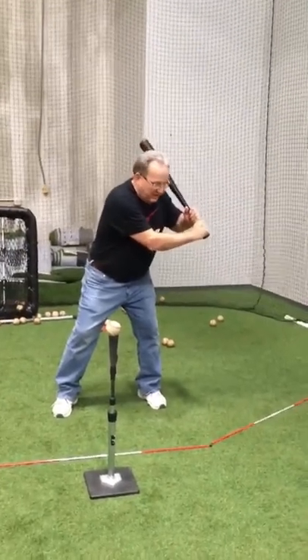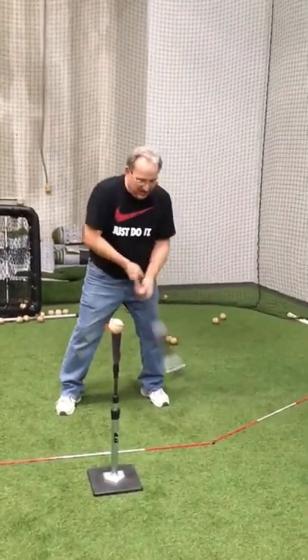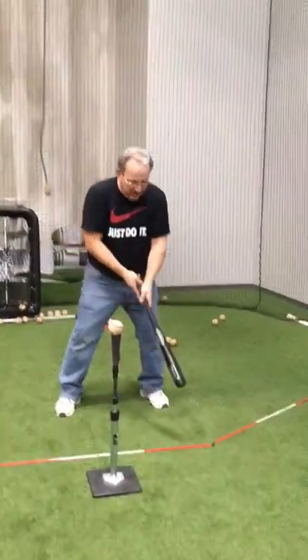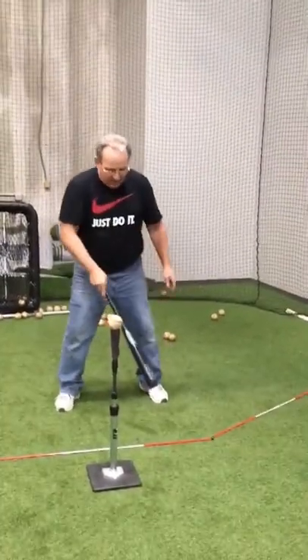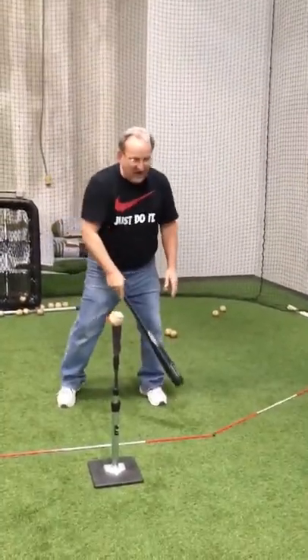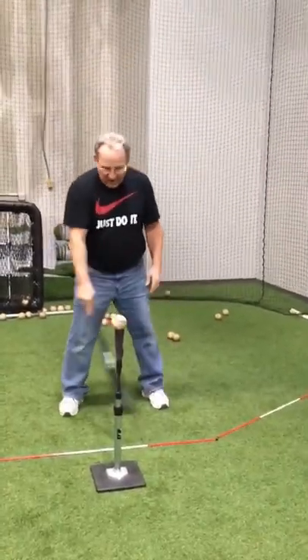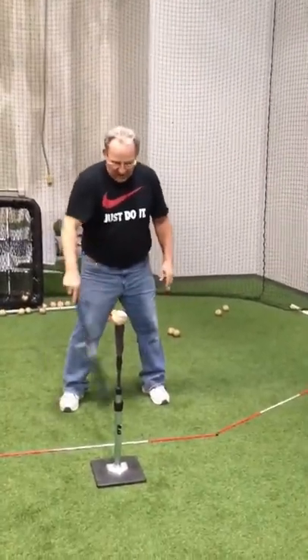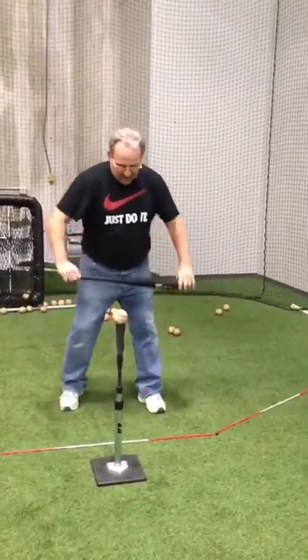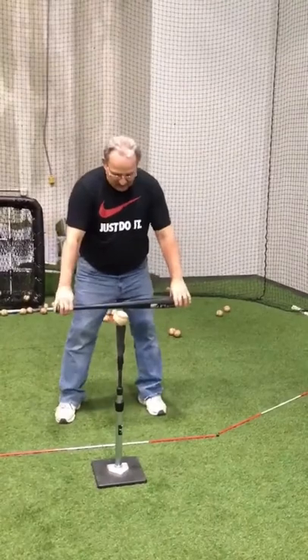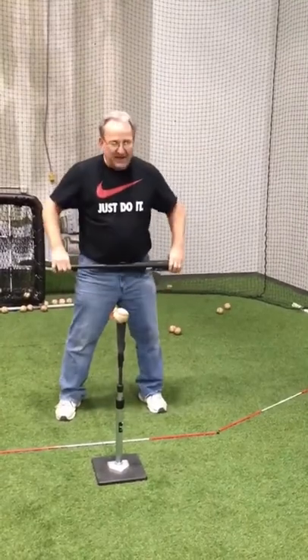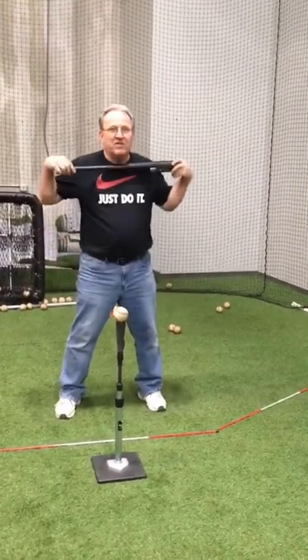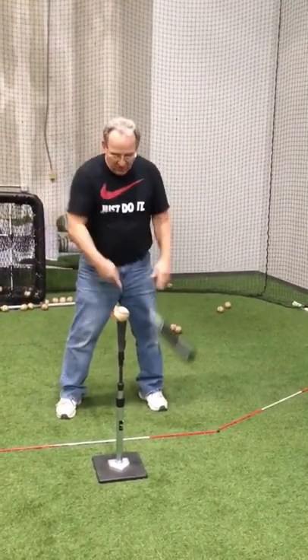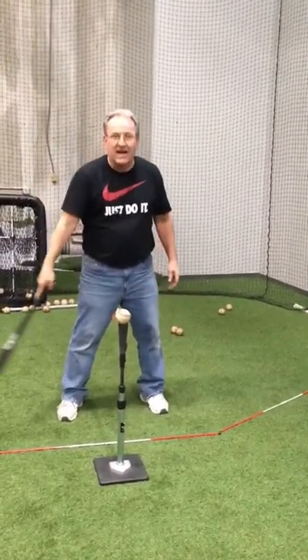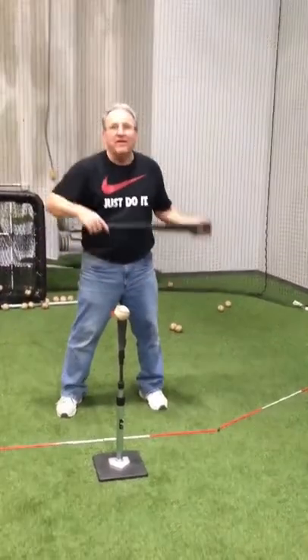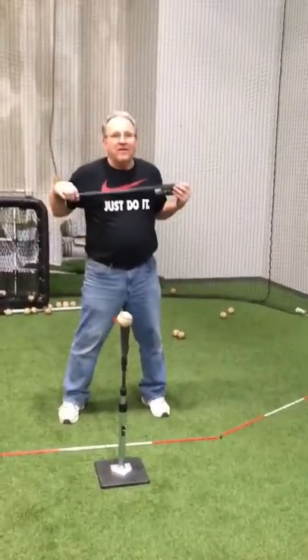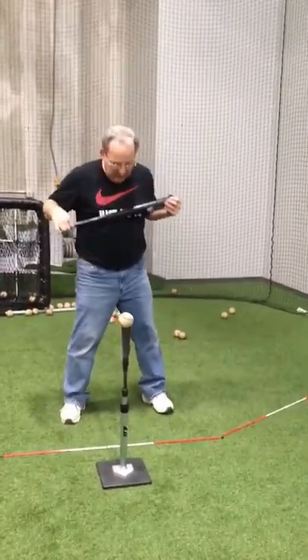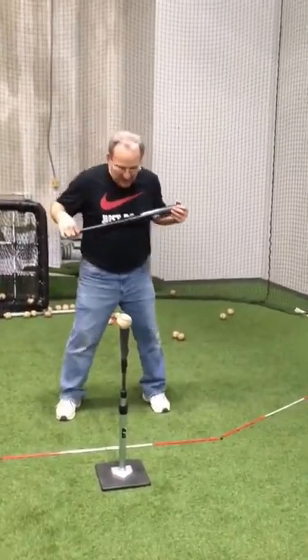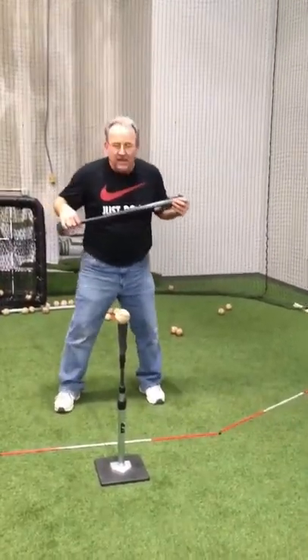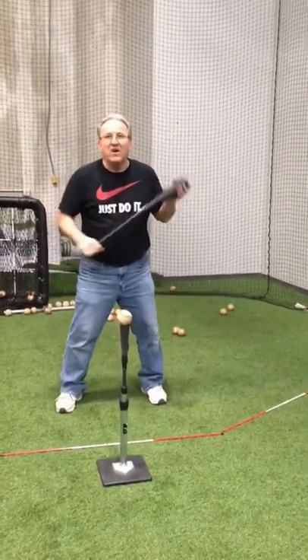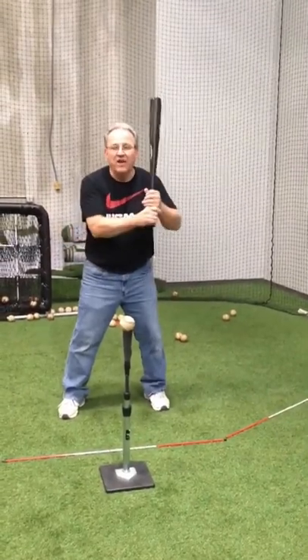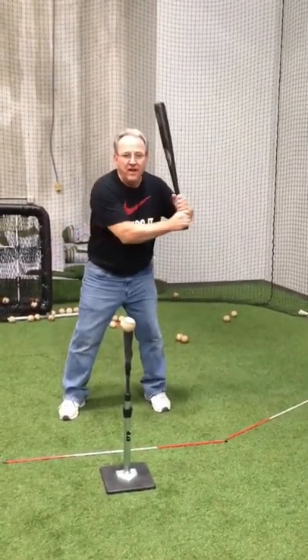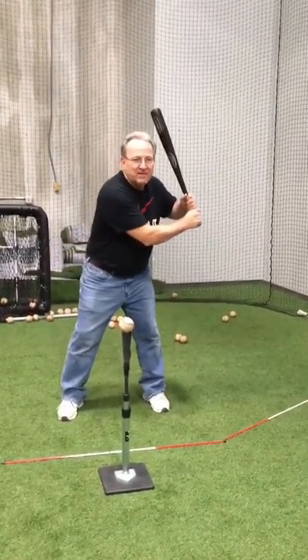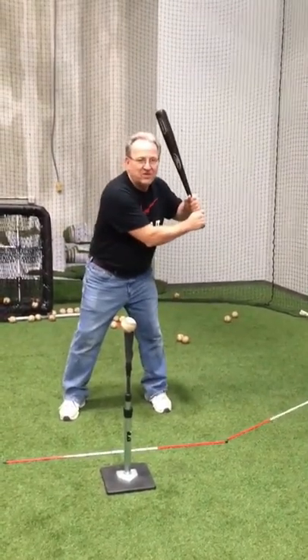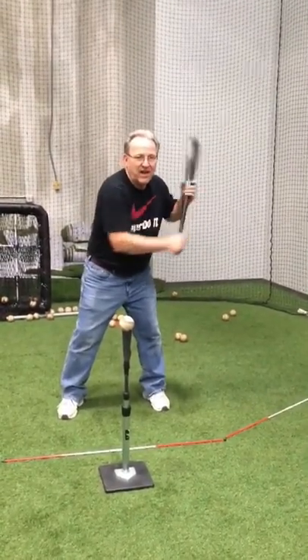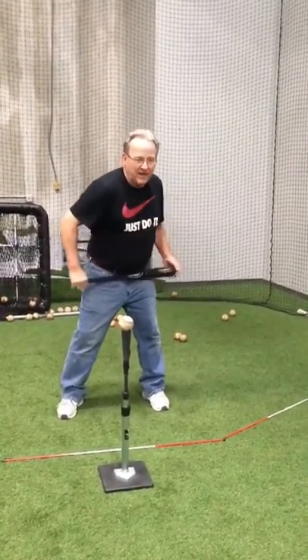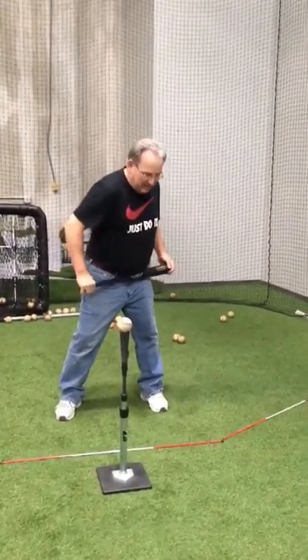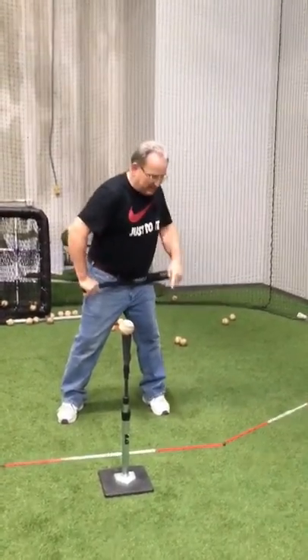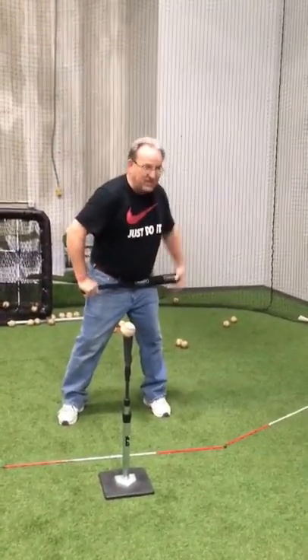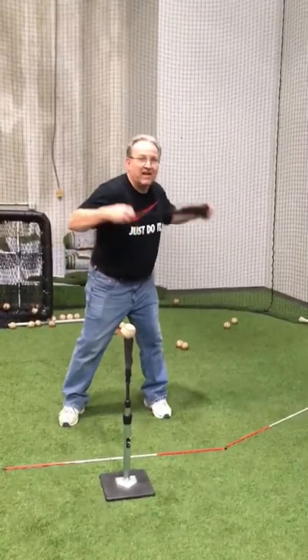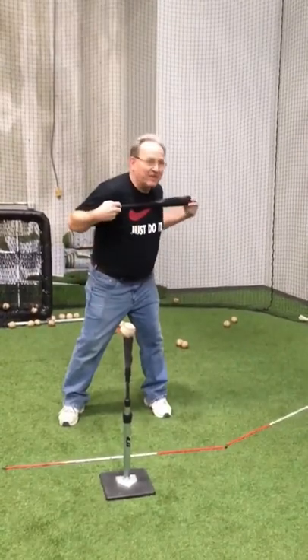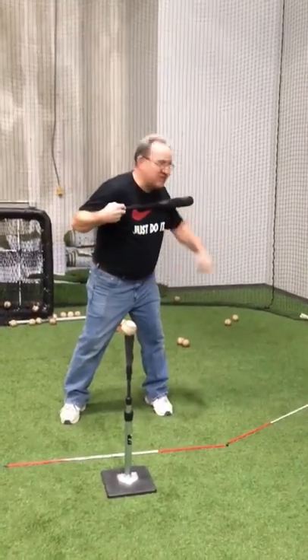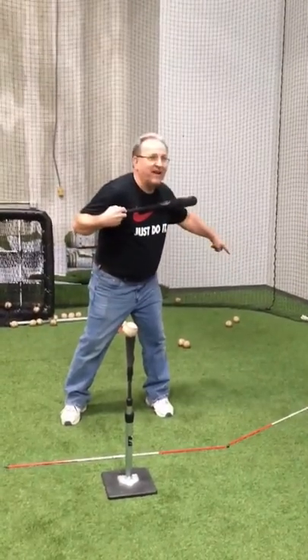From here, before I coiled, my toes, my hip, and my shoulders were all on this line here. Then I coiled. My toes are still on that line, but my hips are now on this line and my shoulders are on that line.